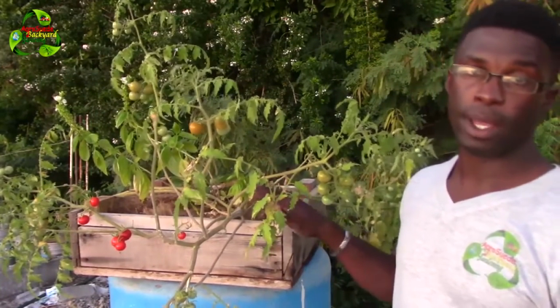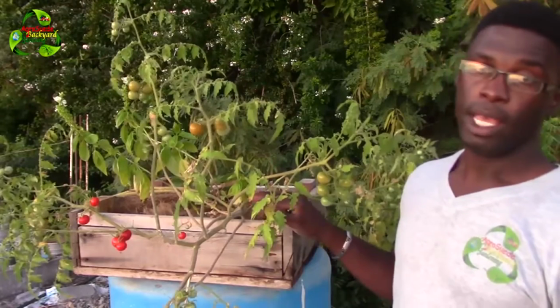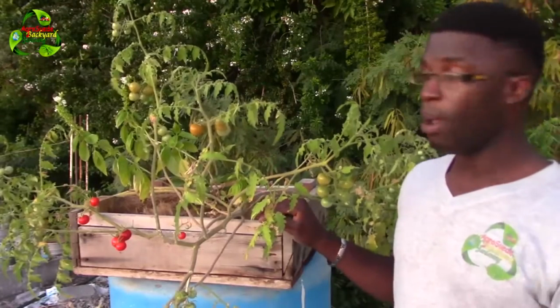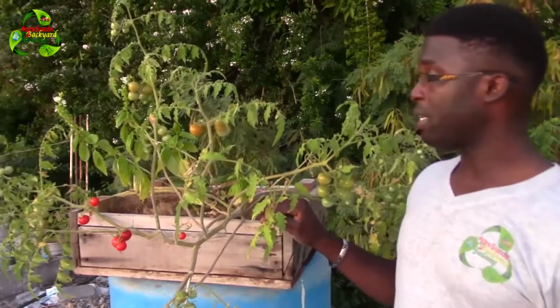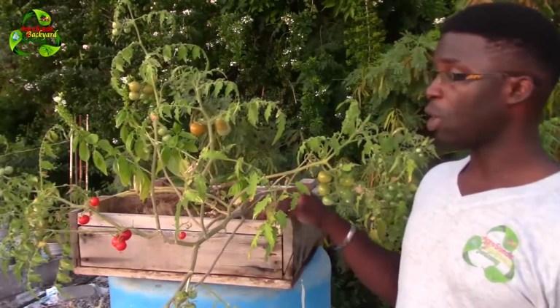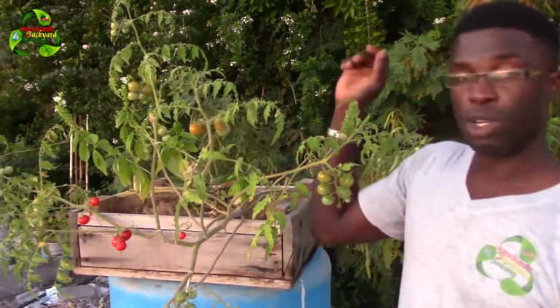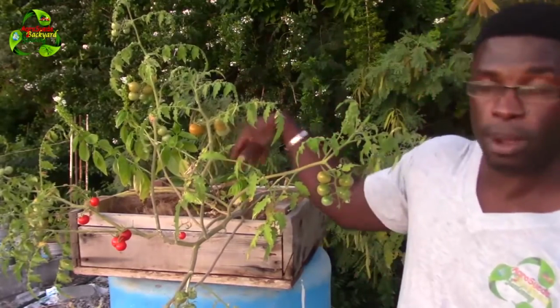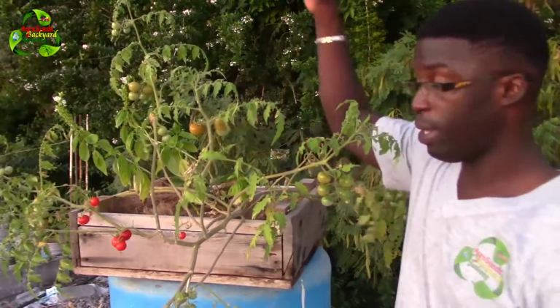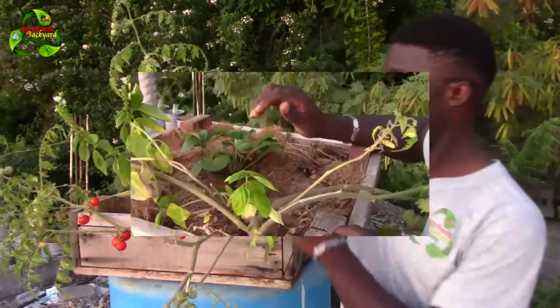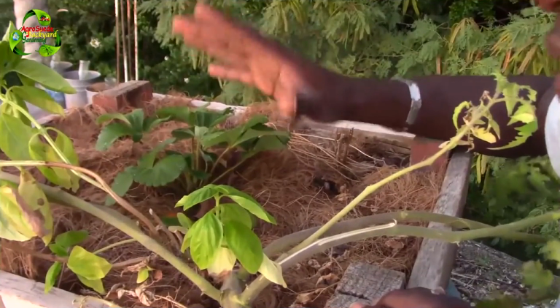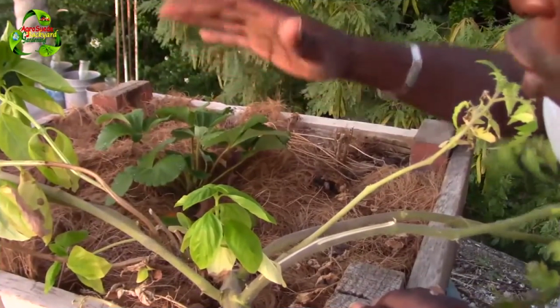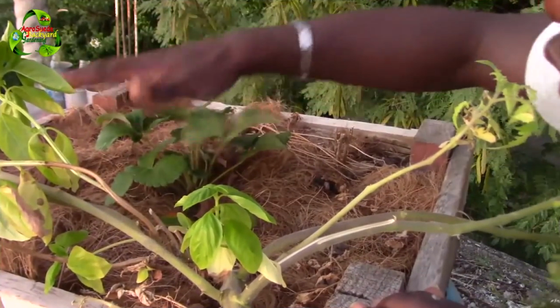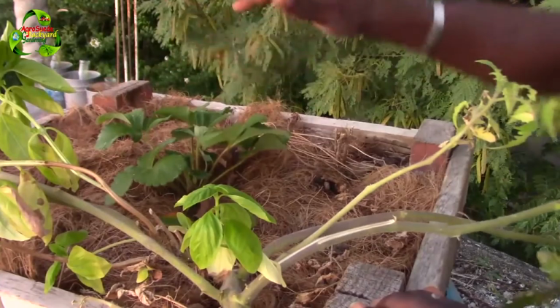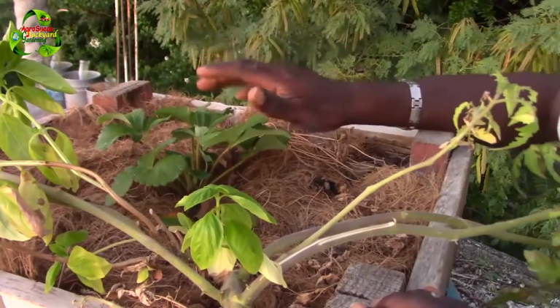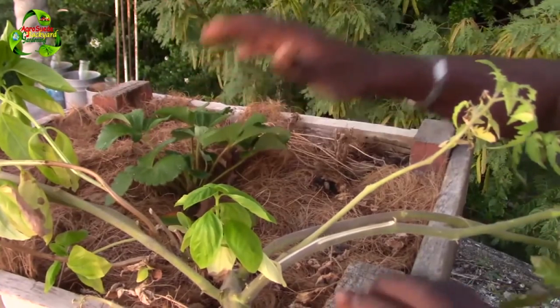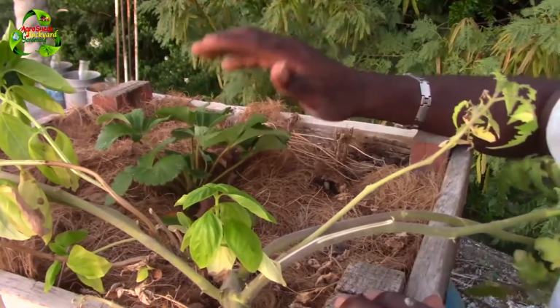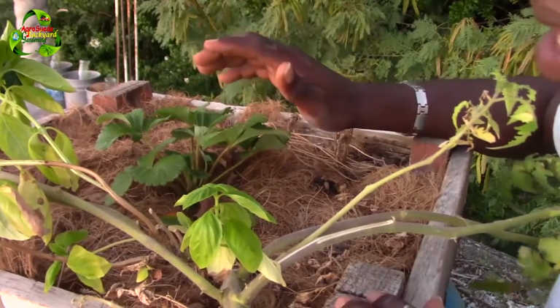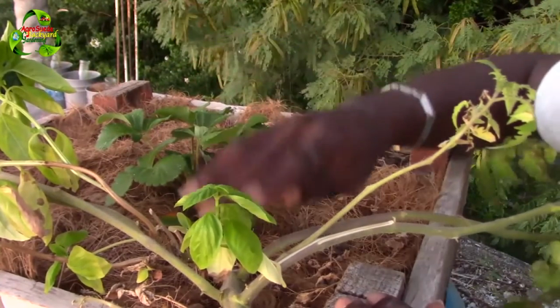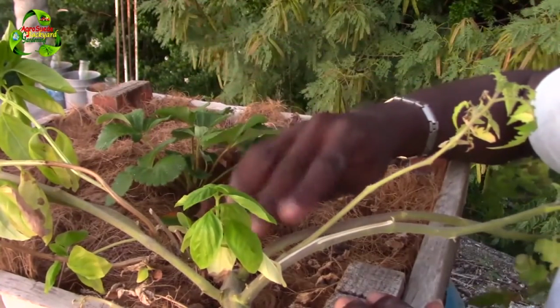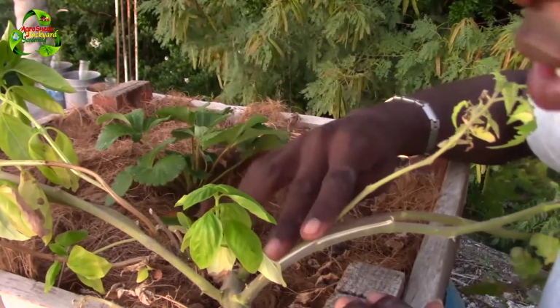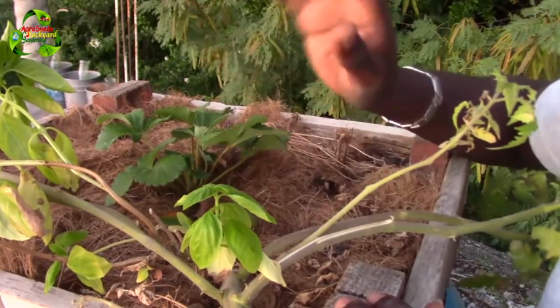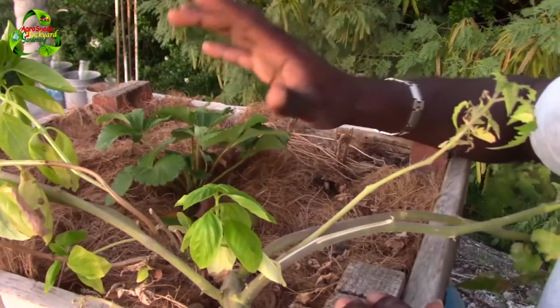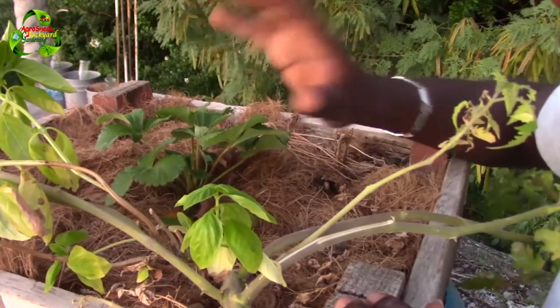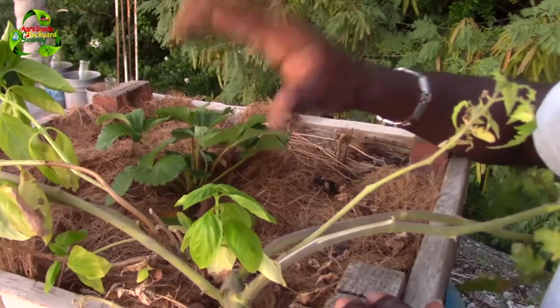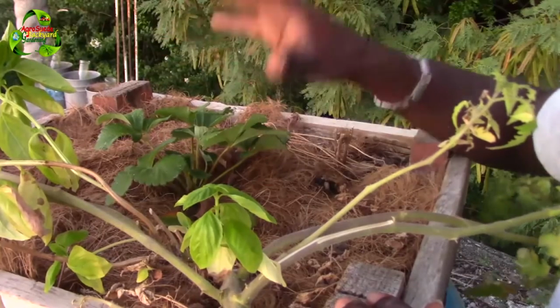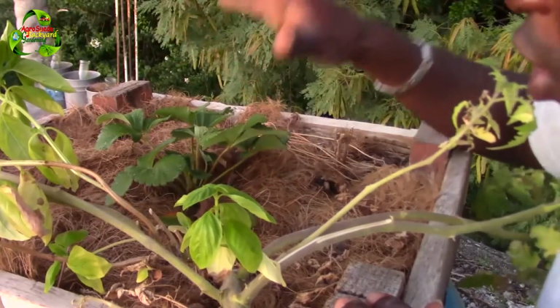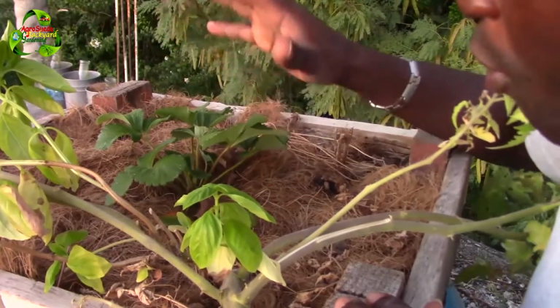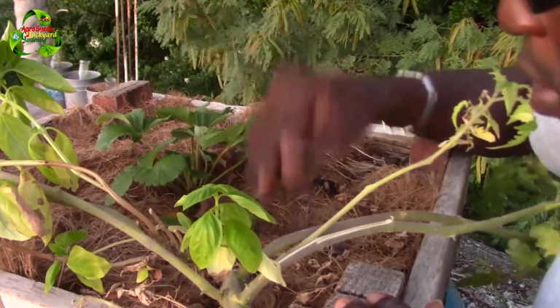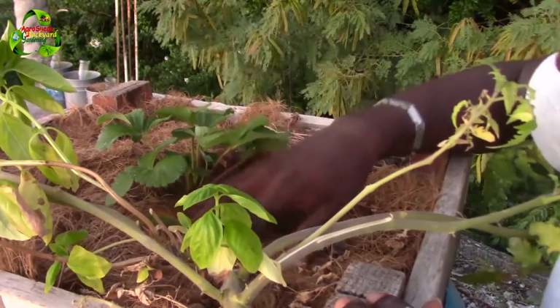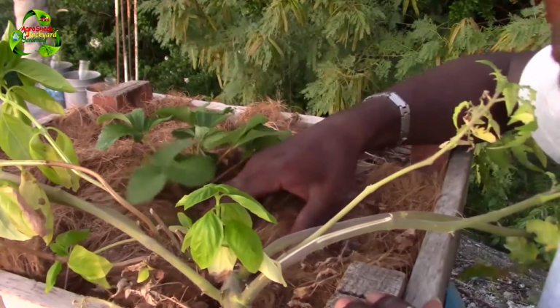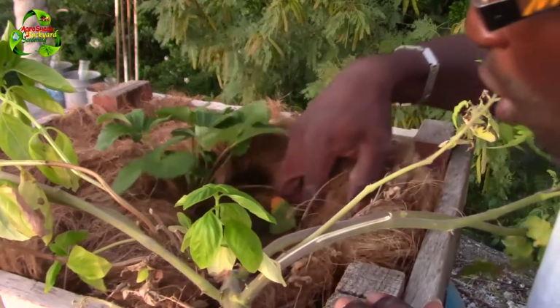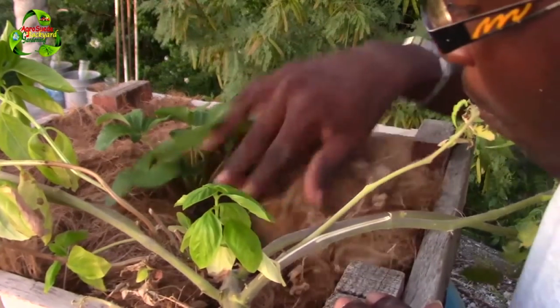If you remember, I decided to actually grow the strawberry in this box, so as you can see the strawberry is going right in the center here. As much as I'm happy that the cherry tomato plant grew here, I have to remove it because it is affecting the strawberry plant.